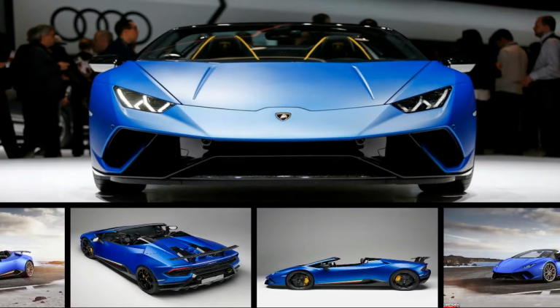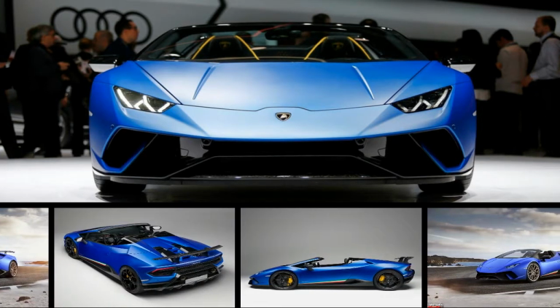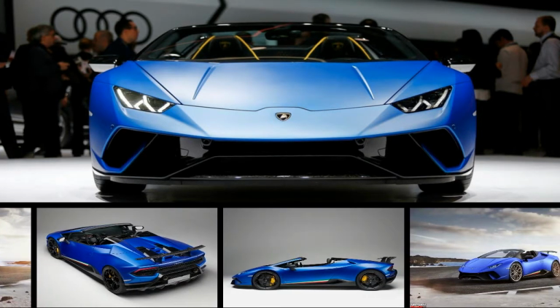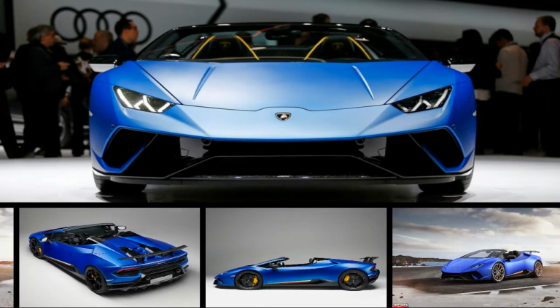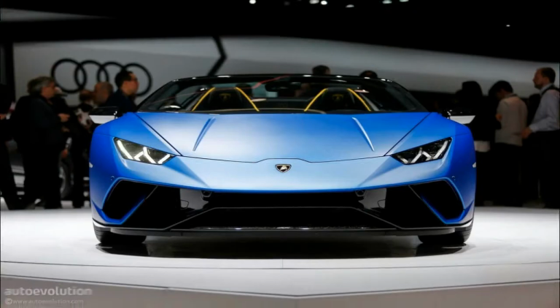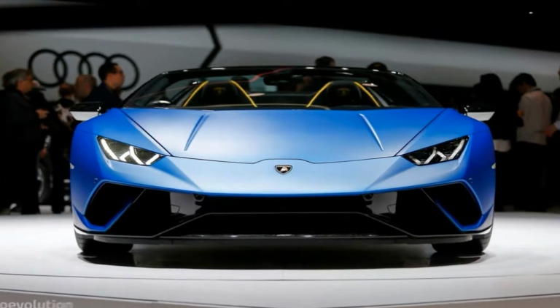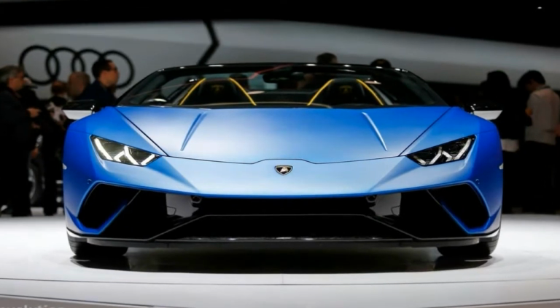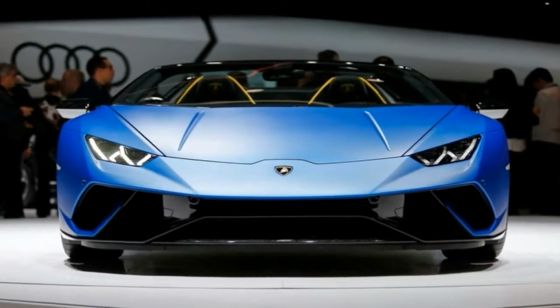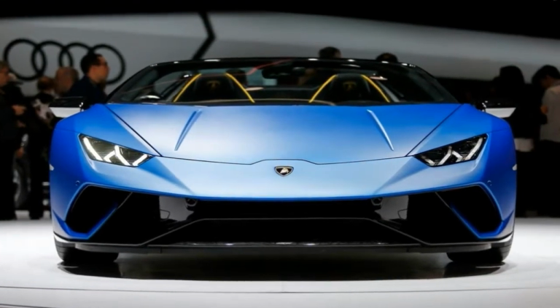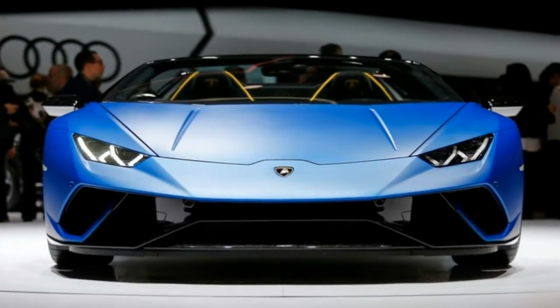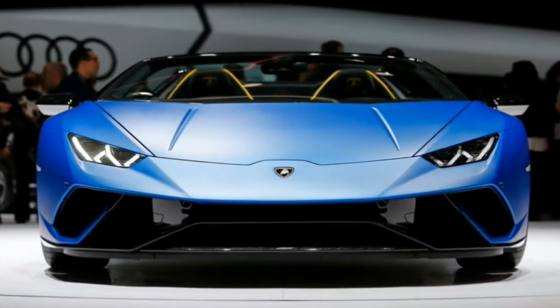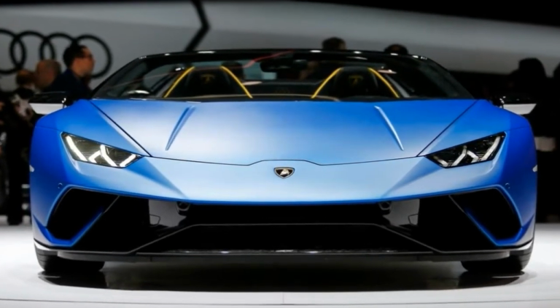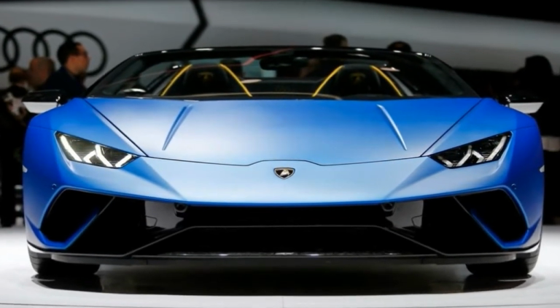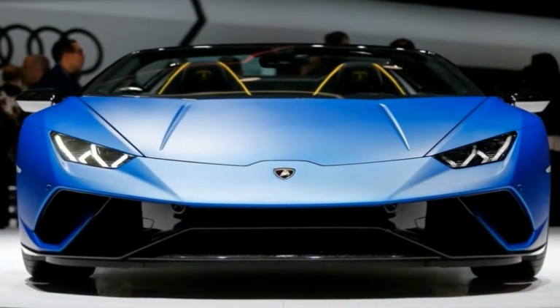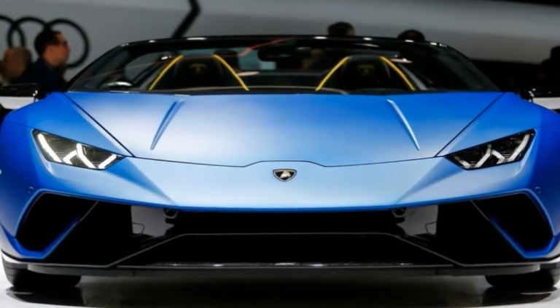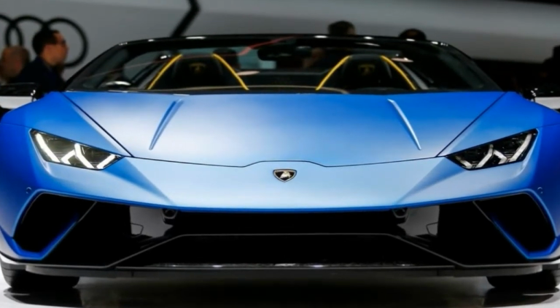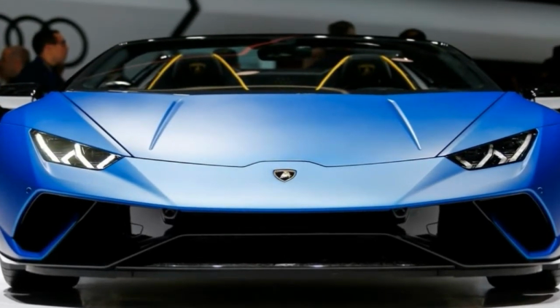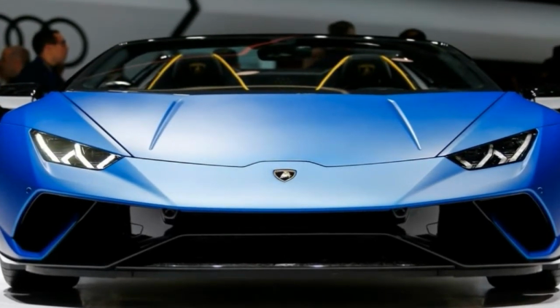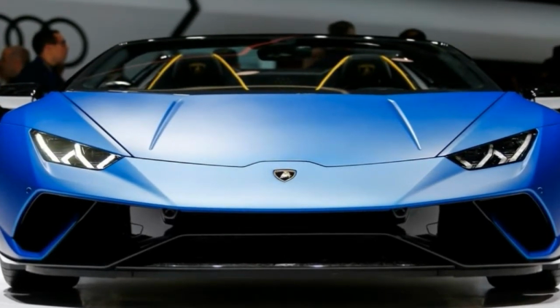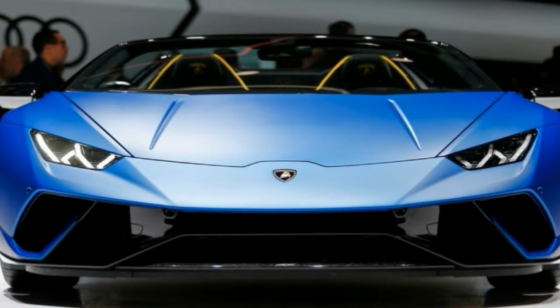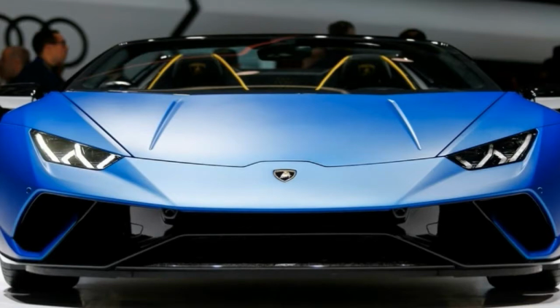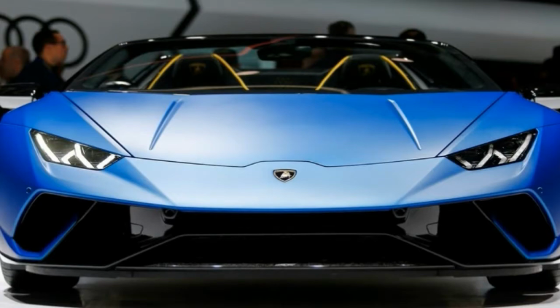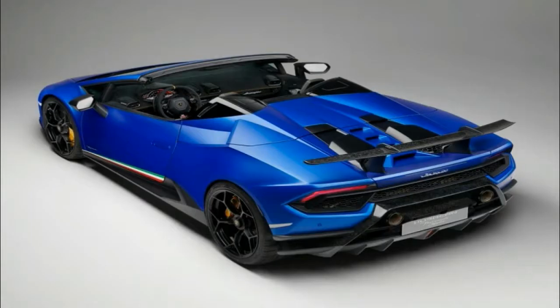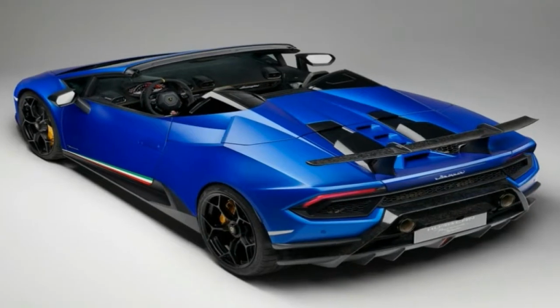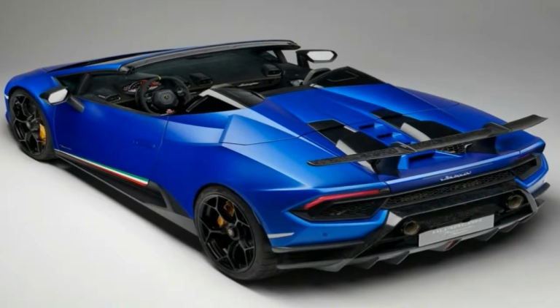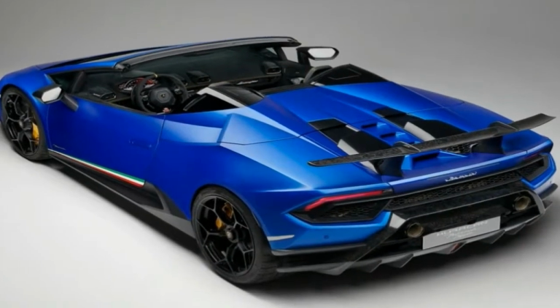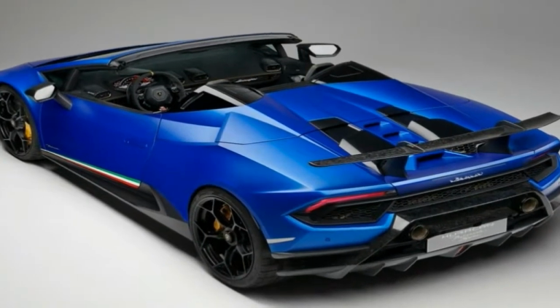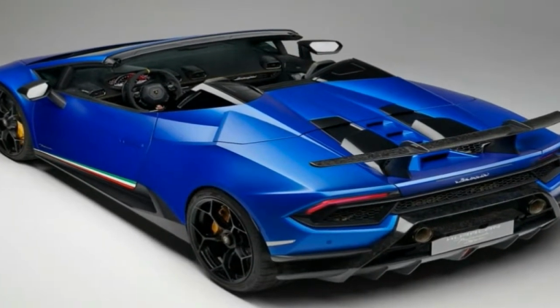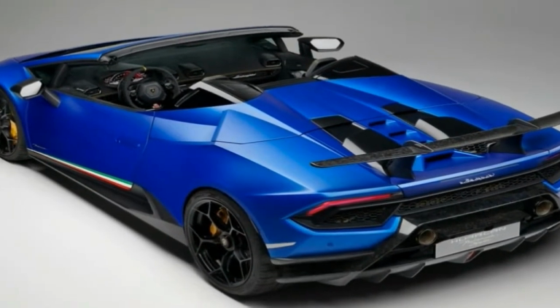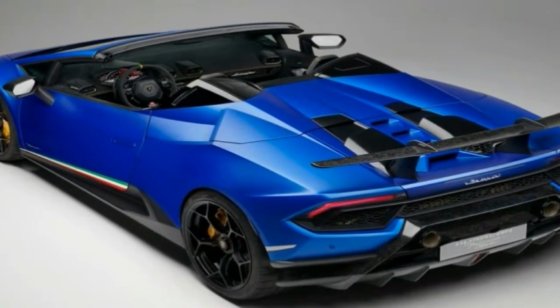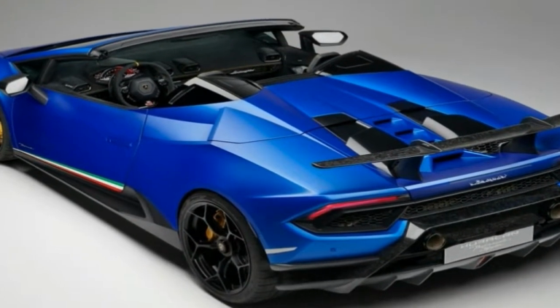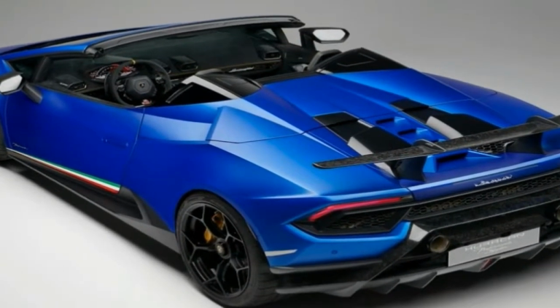This was coming. The Lamborghini Huracan Performance Spider has made its debut at the Geneva Motor Show 2018, presented by Stefano Domenico Lee, Lamborghini's current chairman.